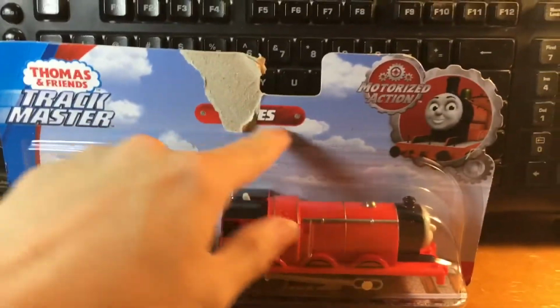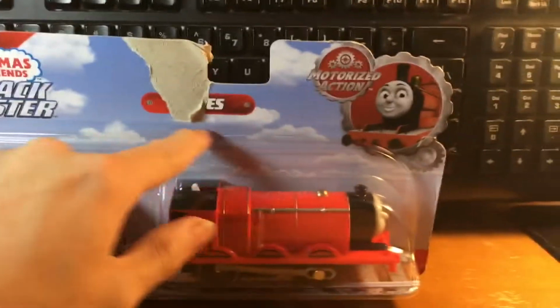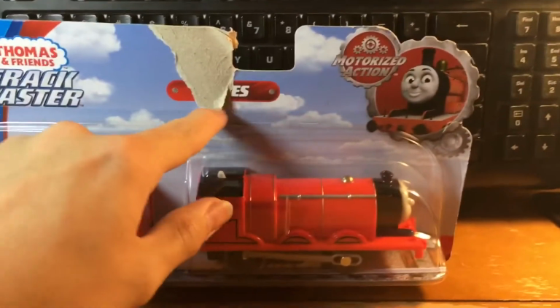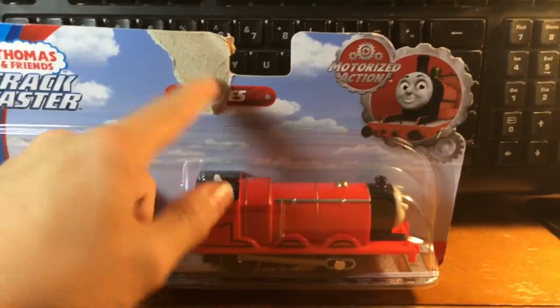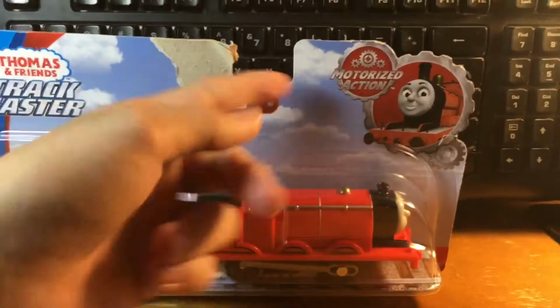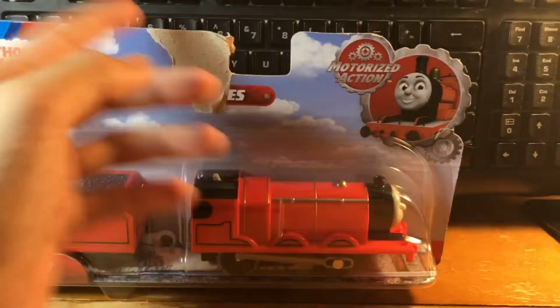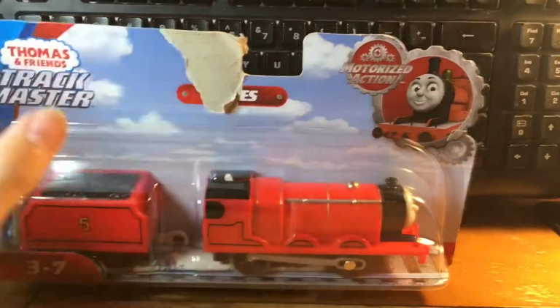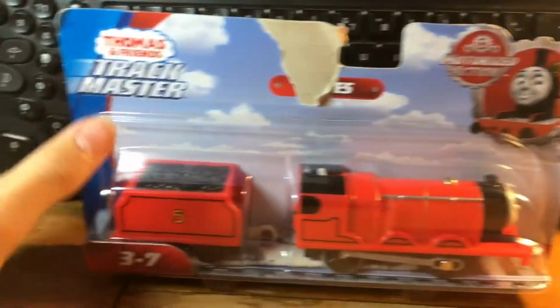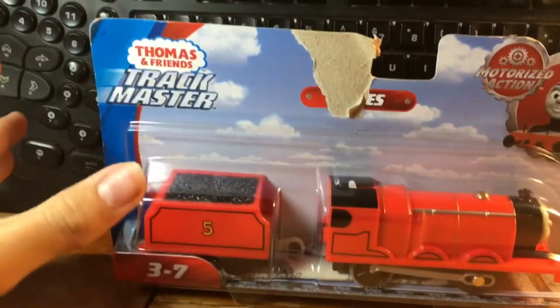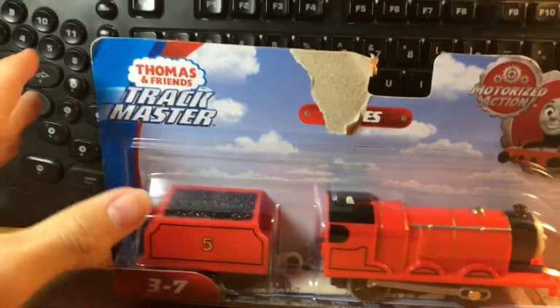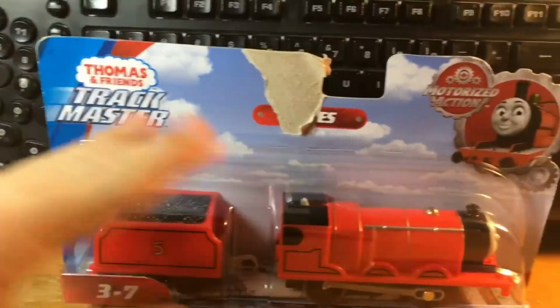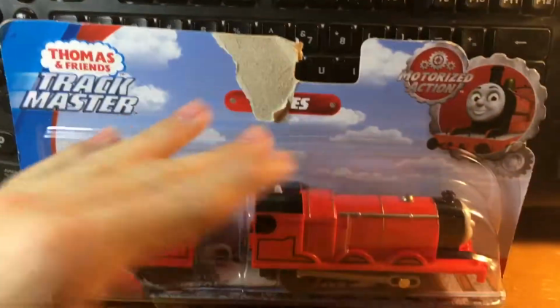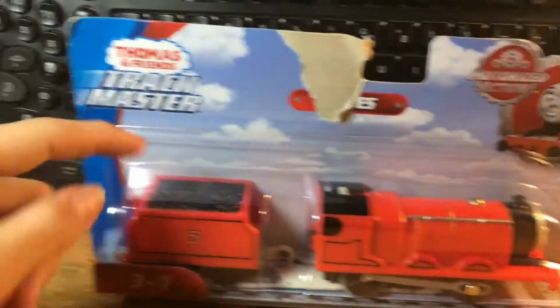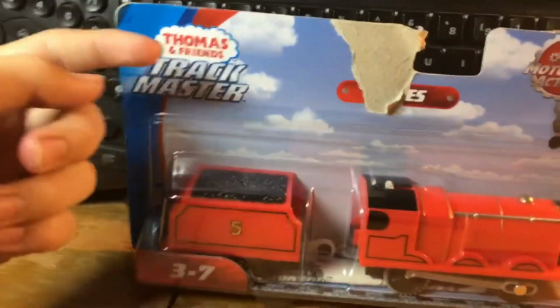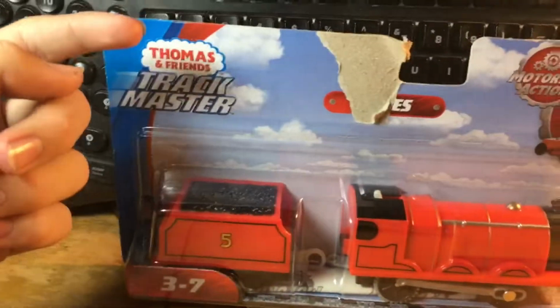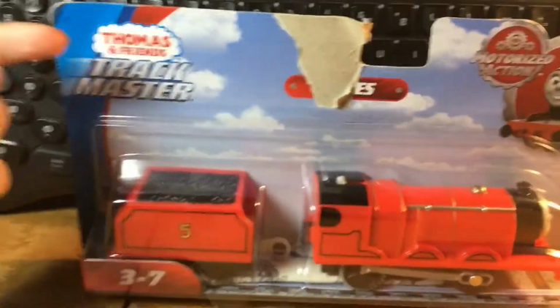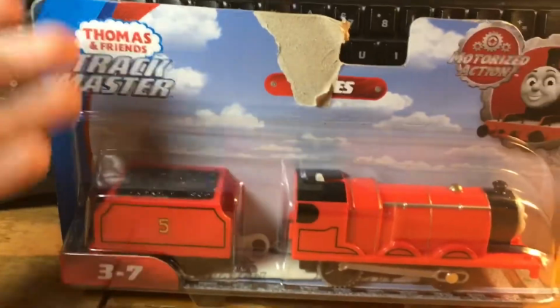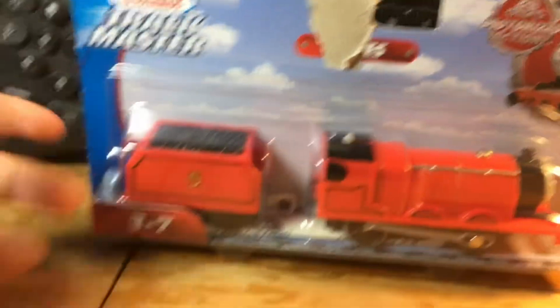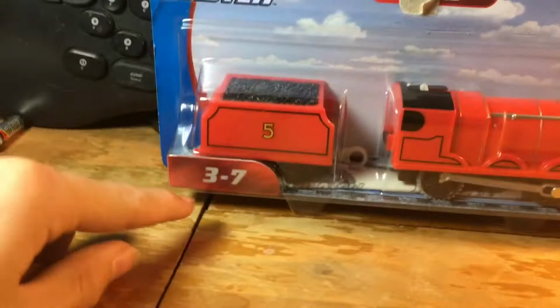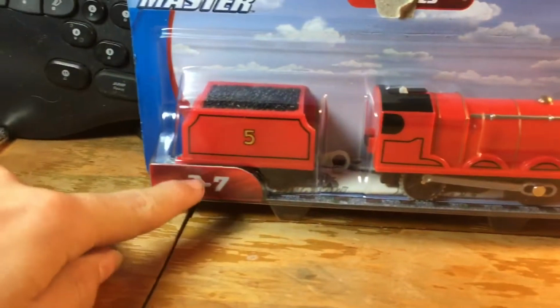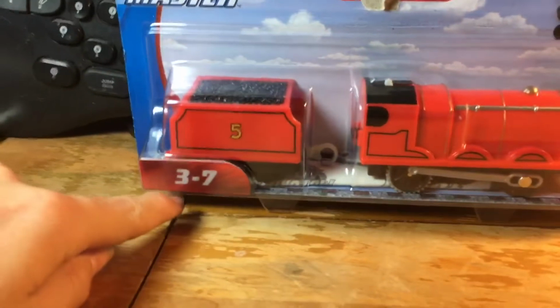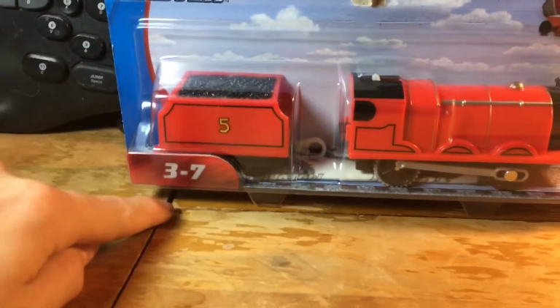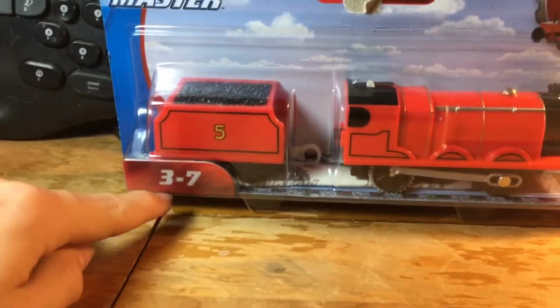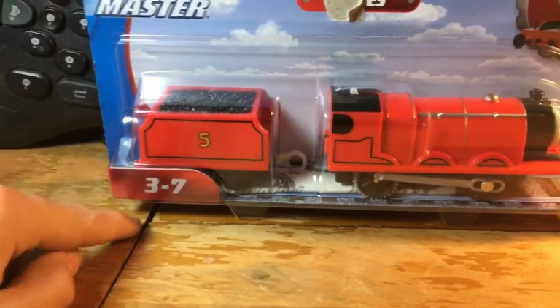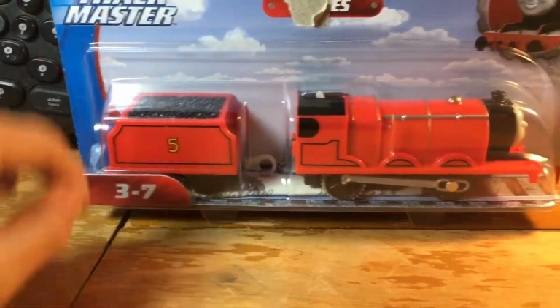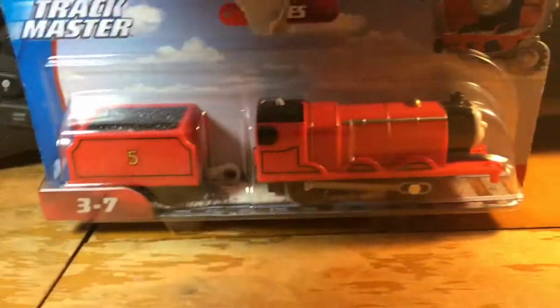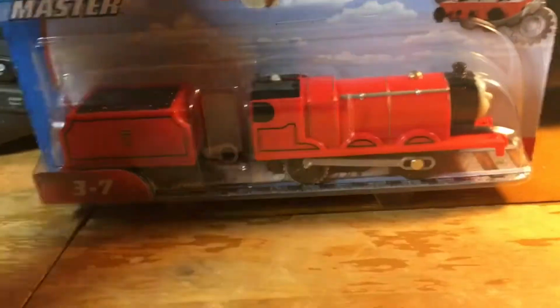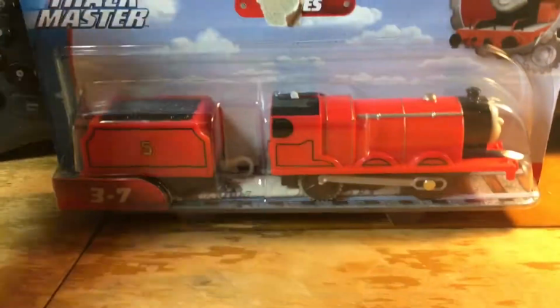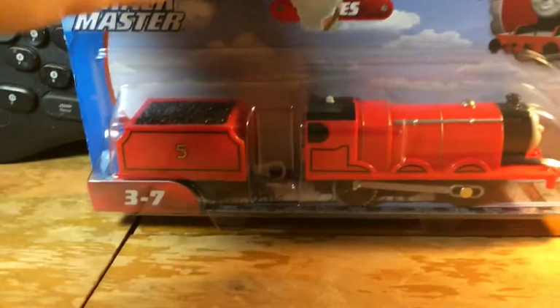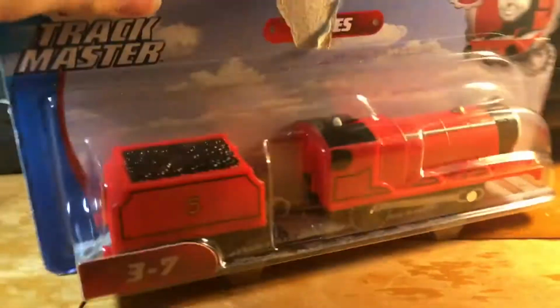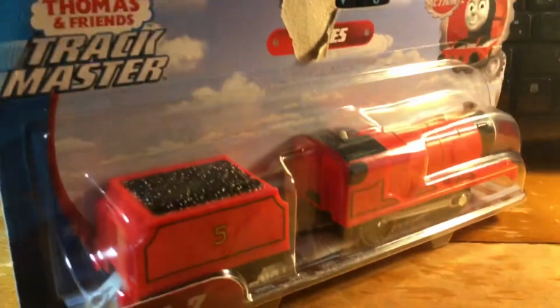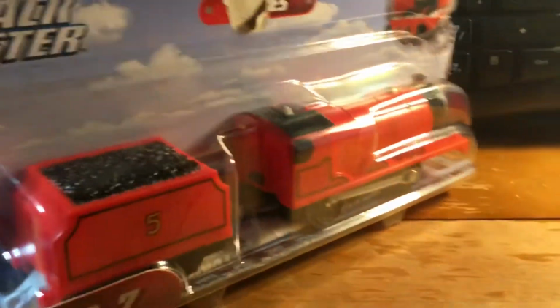It did say James right here but part of the package is kind of a little bit destroyed. And over here is the Thomas and Friends Trackmaster branding and then the recommended age is 3 to 7 — above which I'm 13, so whatever.